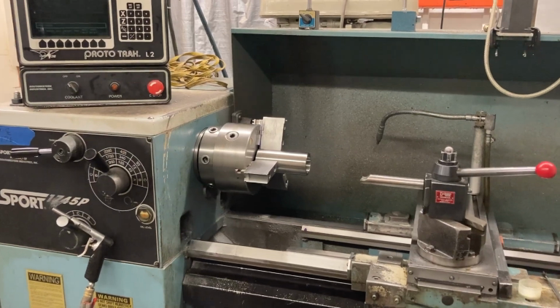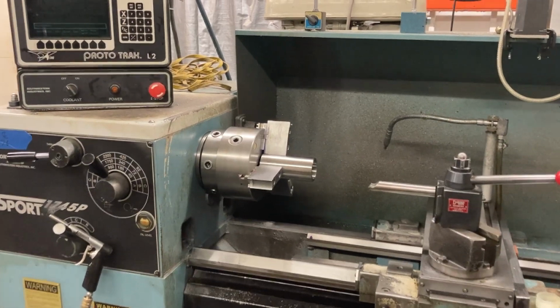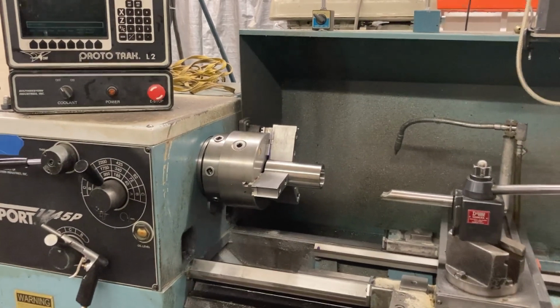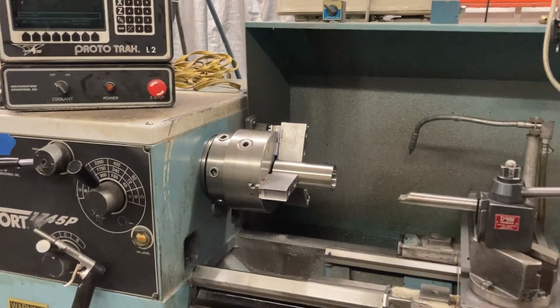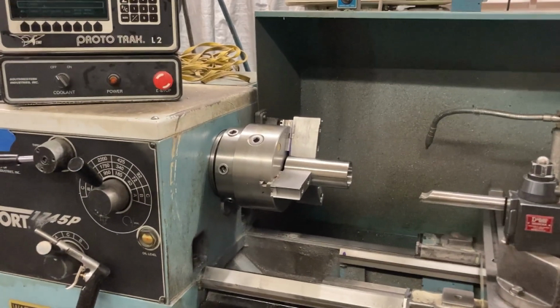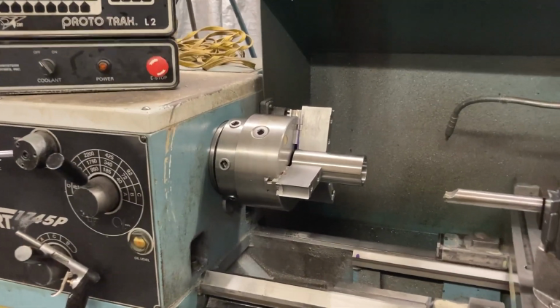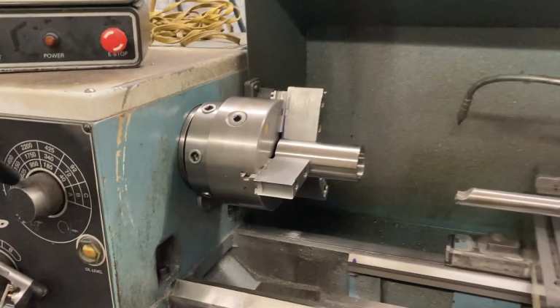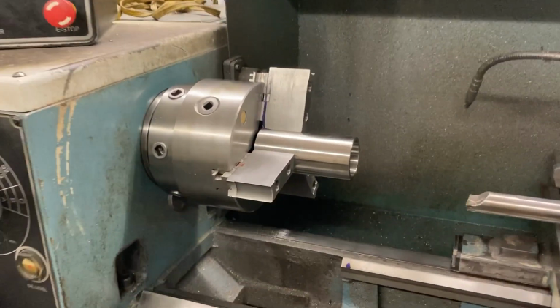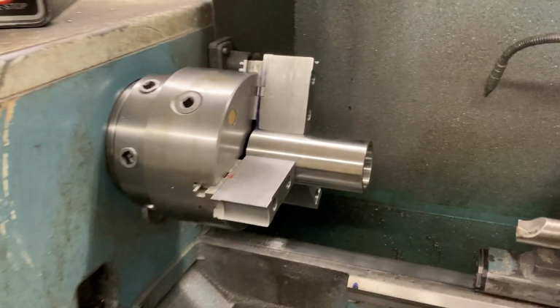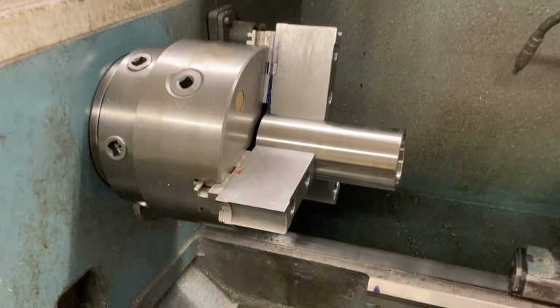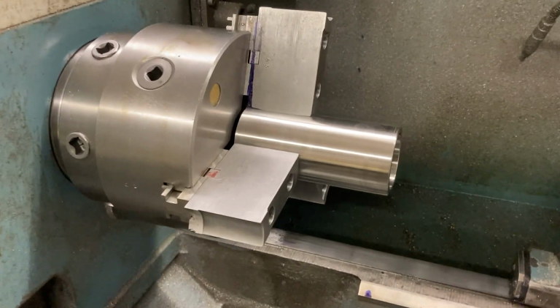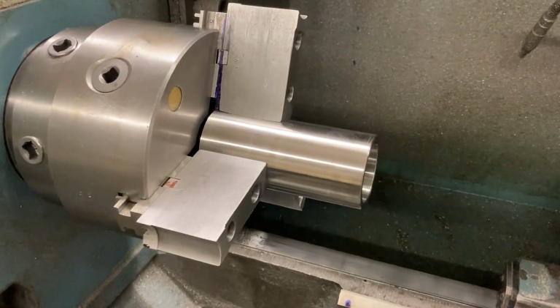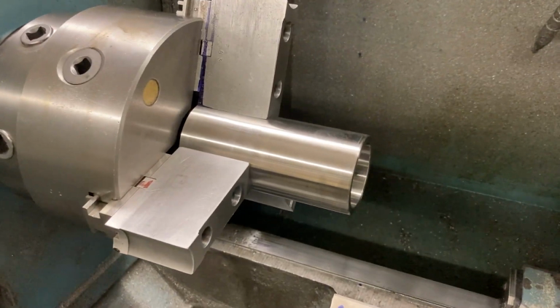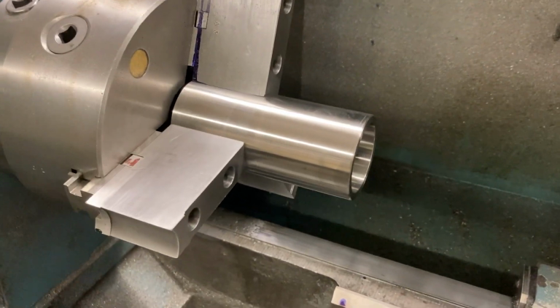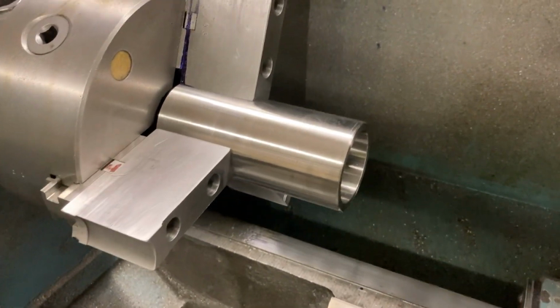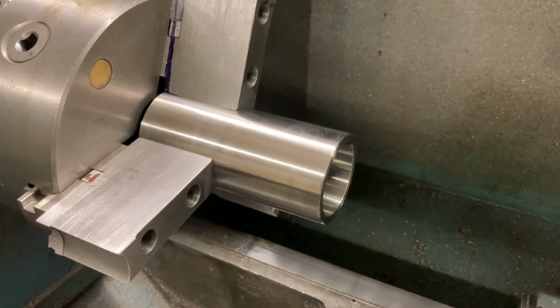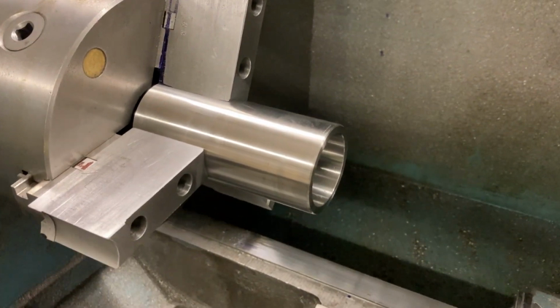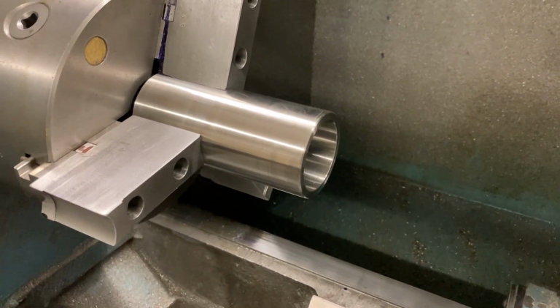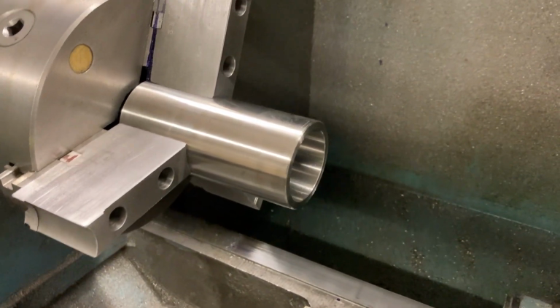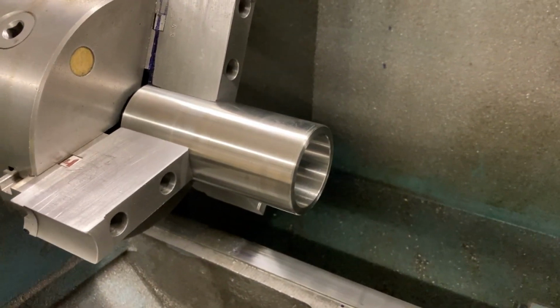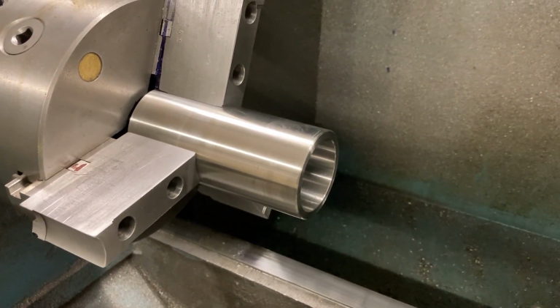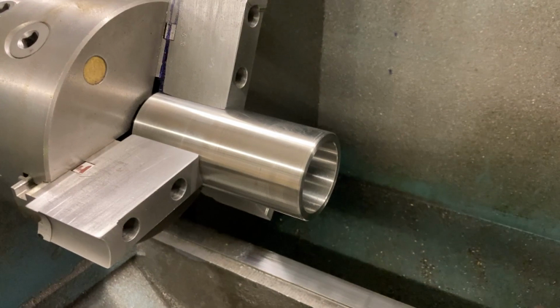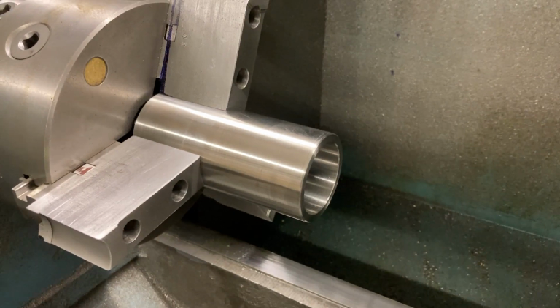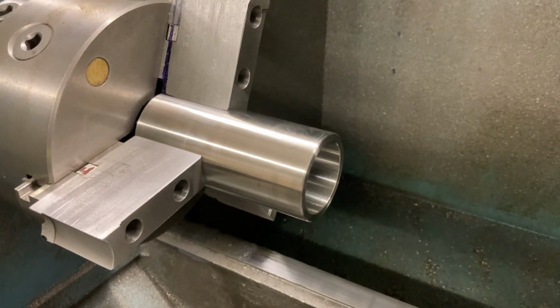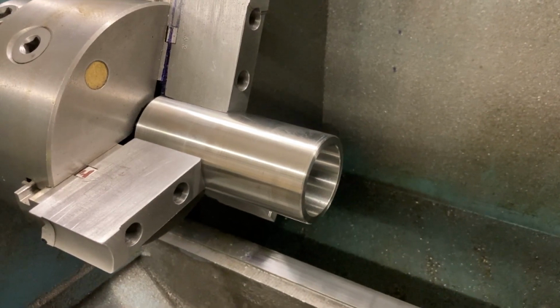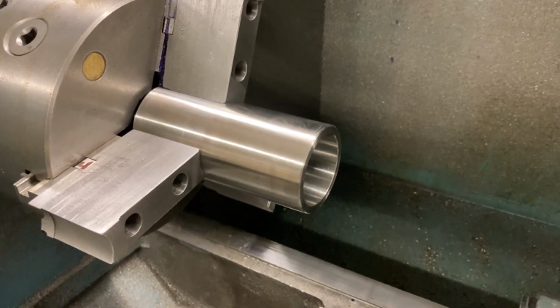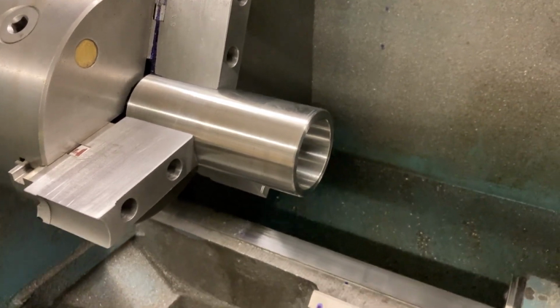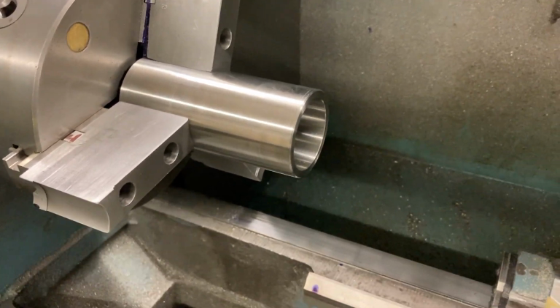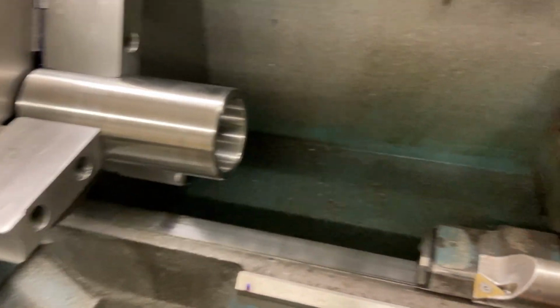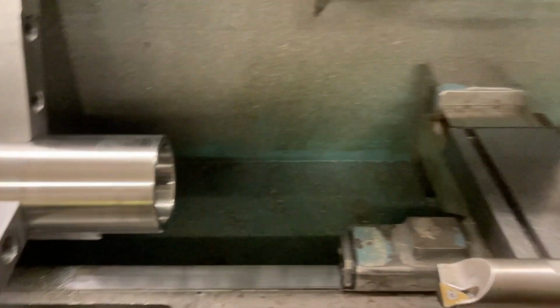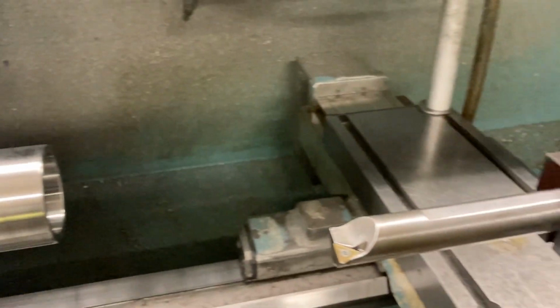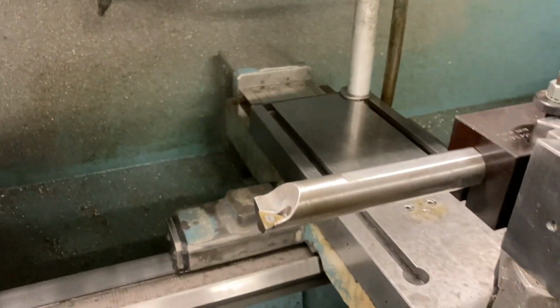All right, we're back working on this cutlass bearing housing — 316 stainless steel. We got them all drilled out, rough bored, semi-finish bored, and now we're going to finish bore it.